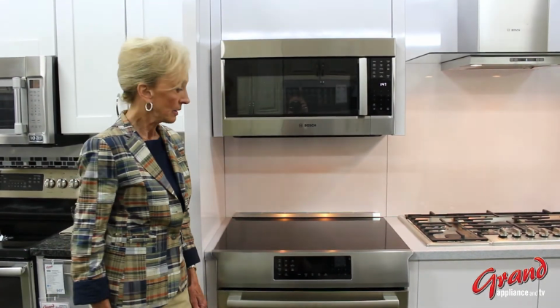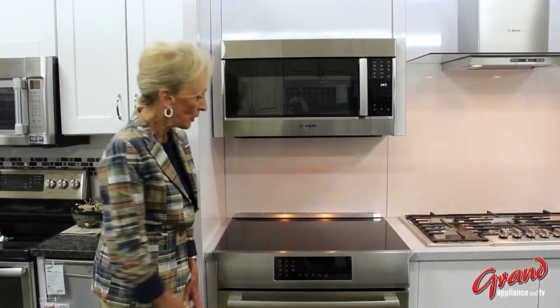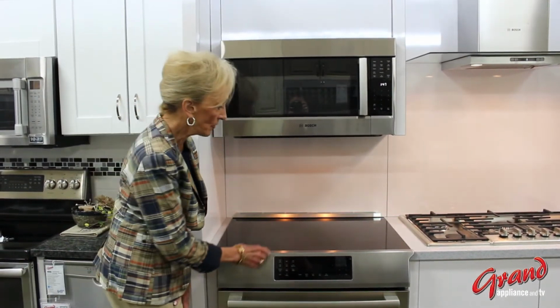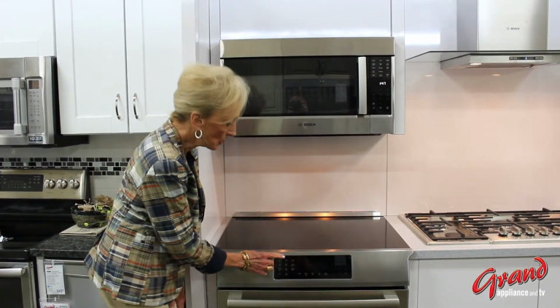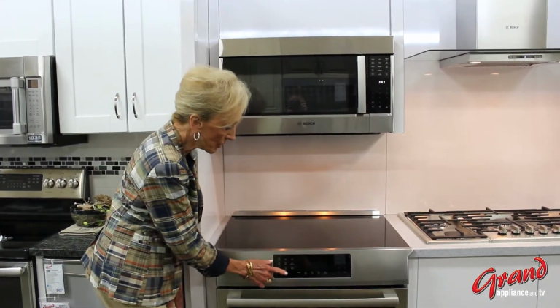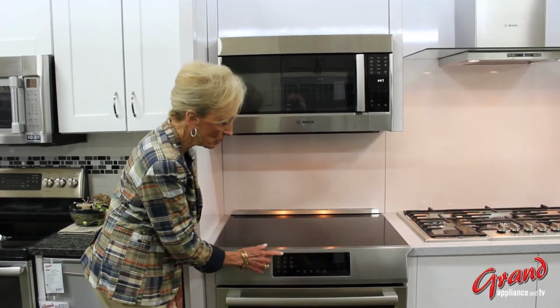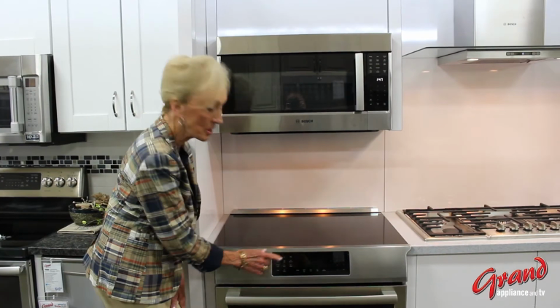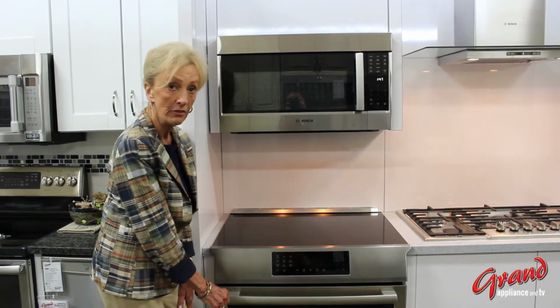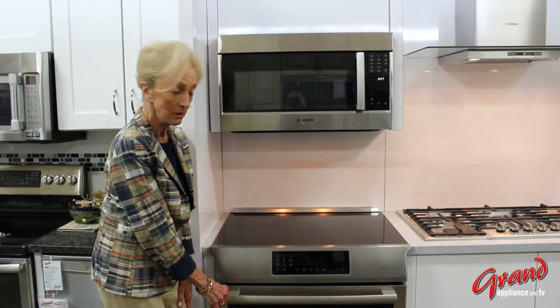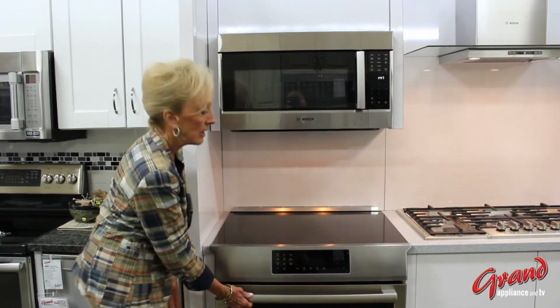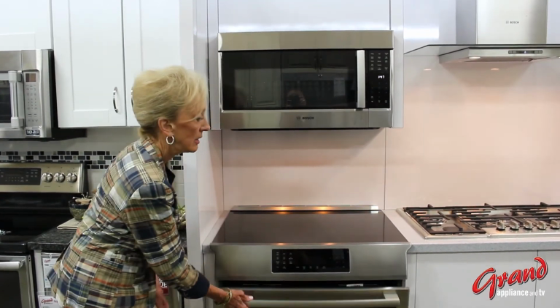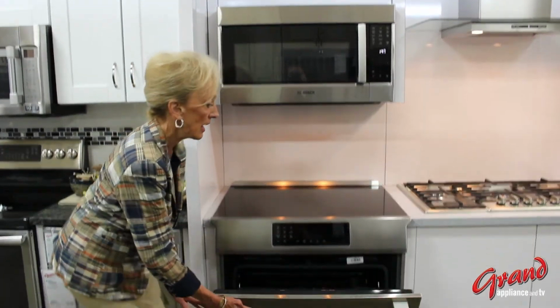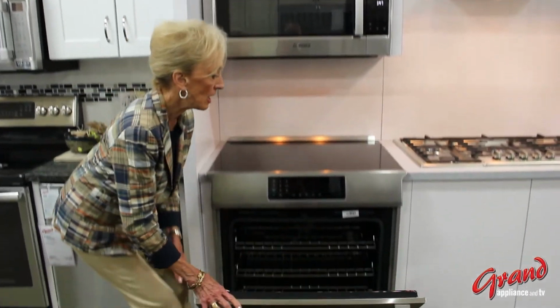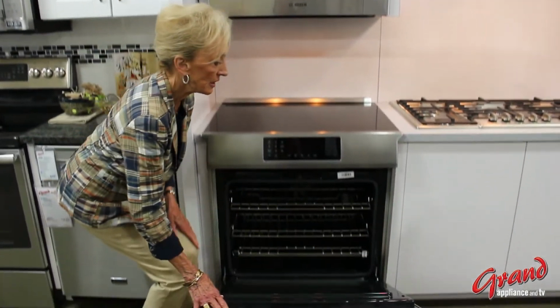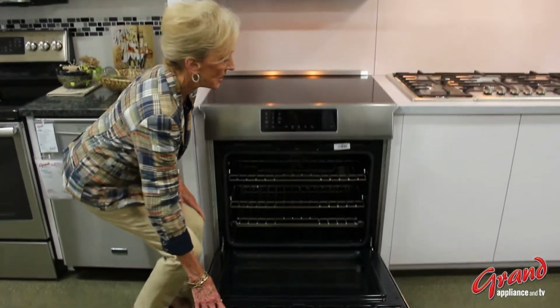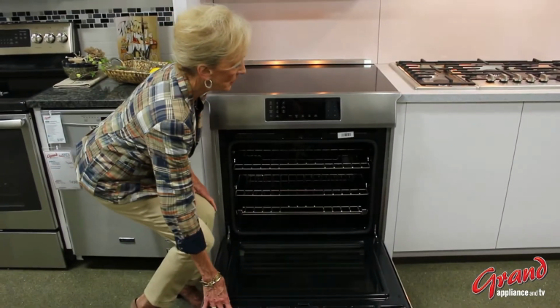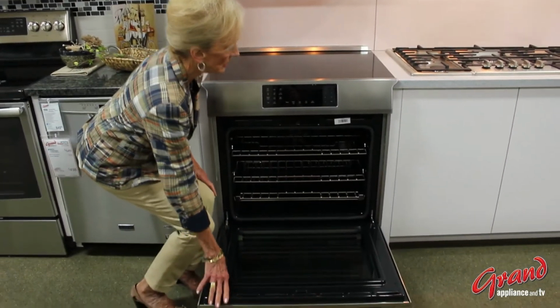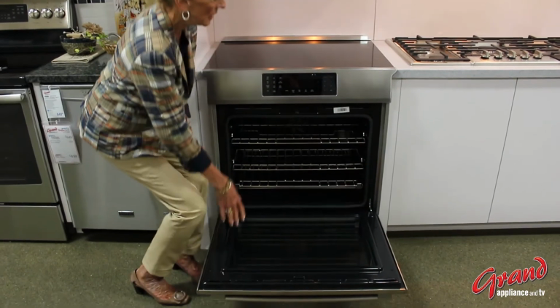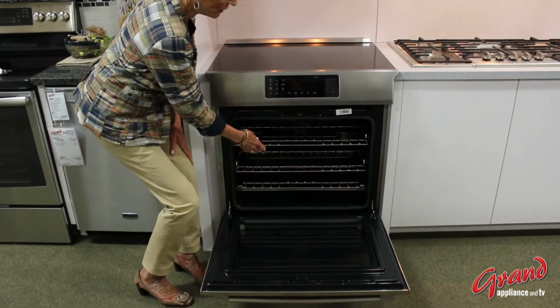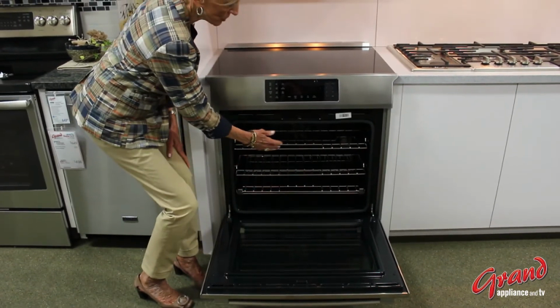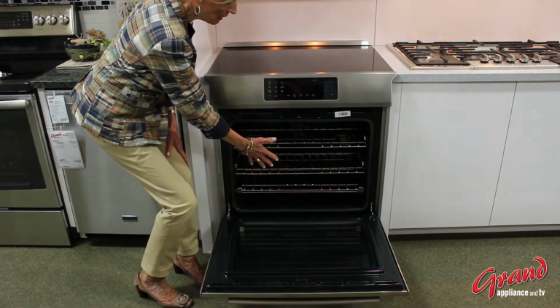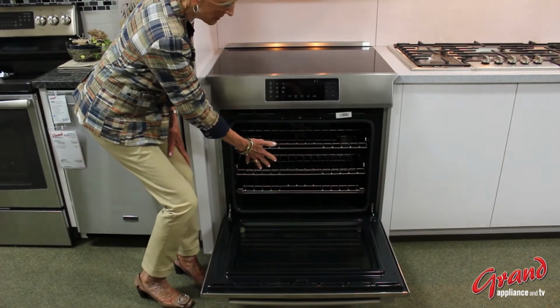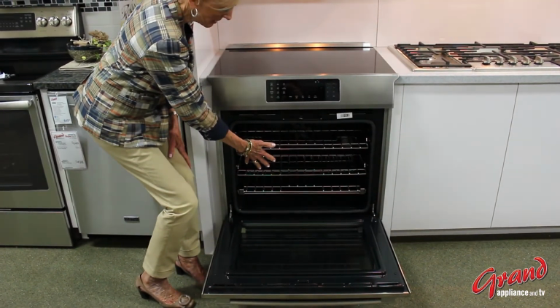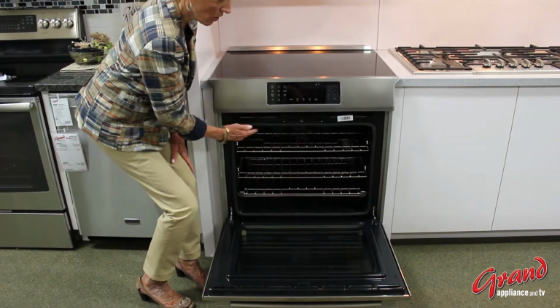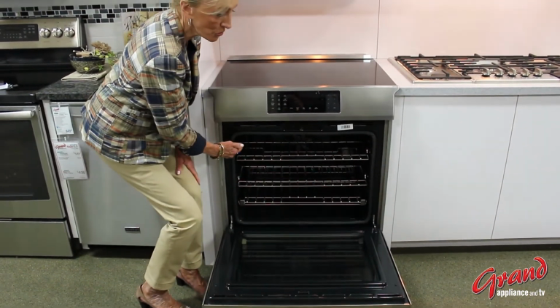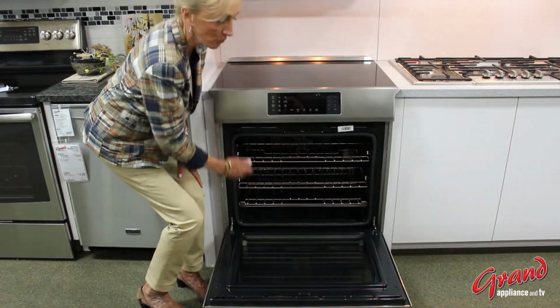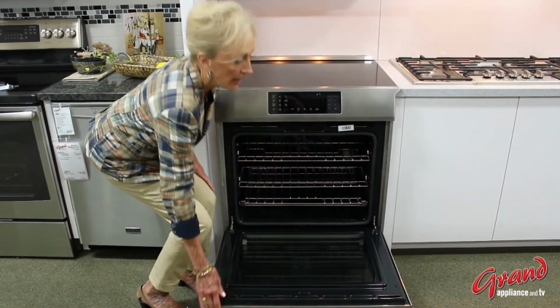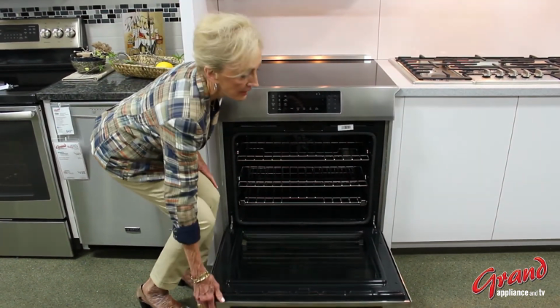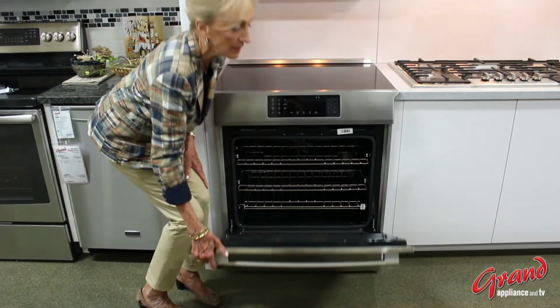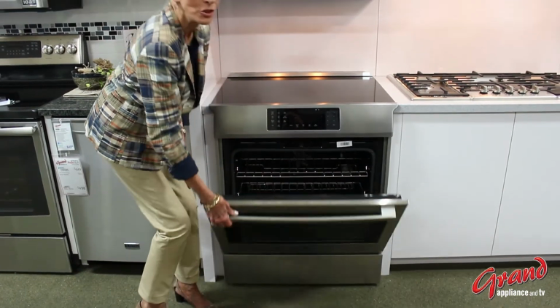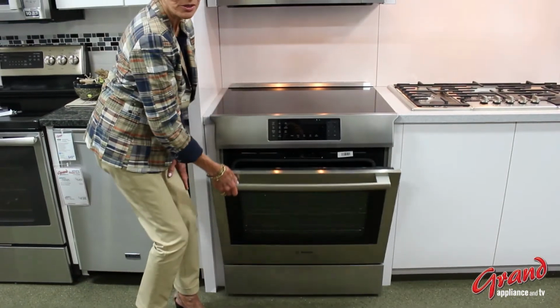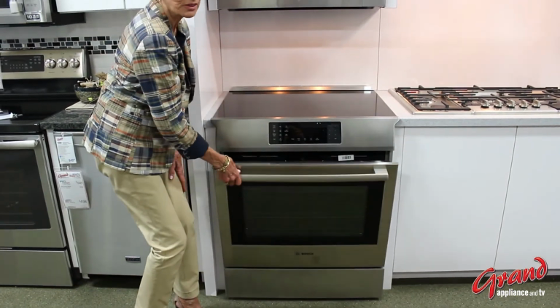We have multifunctional modes in the oven, and the oven is a big one. It features three racks, a roast probe, and a two-hour self-clean.